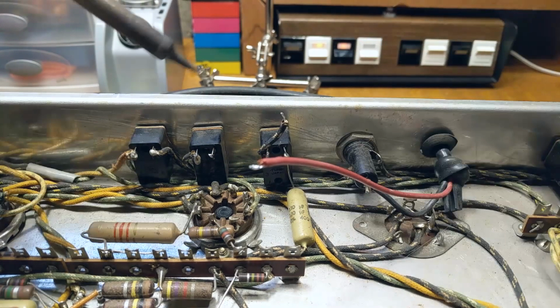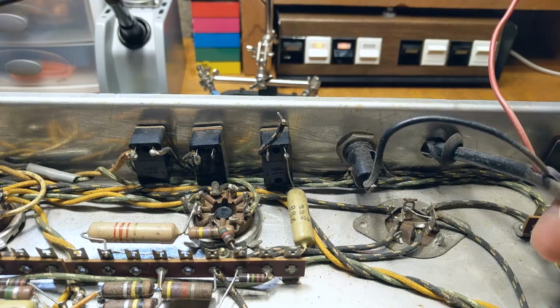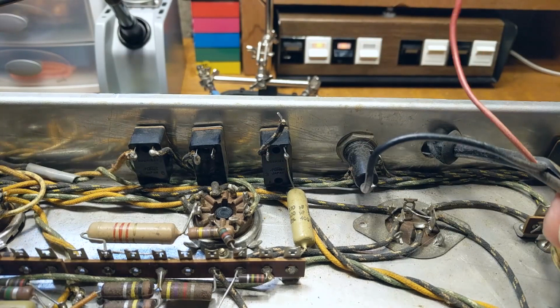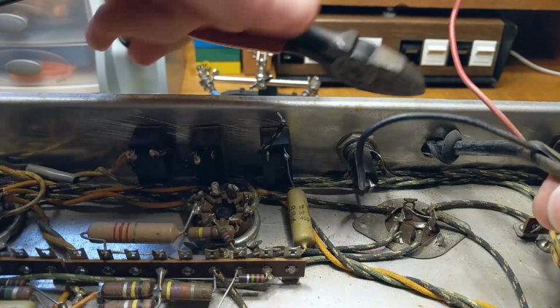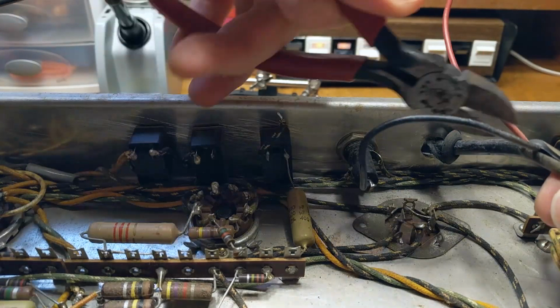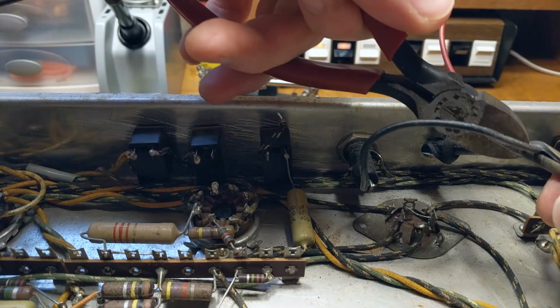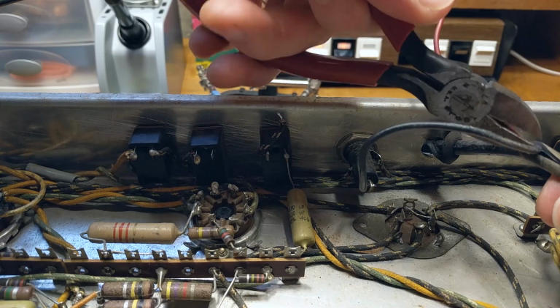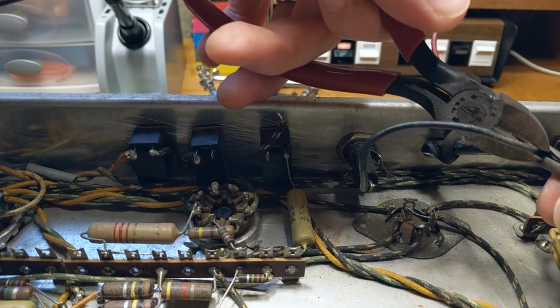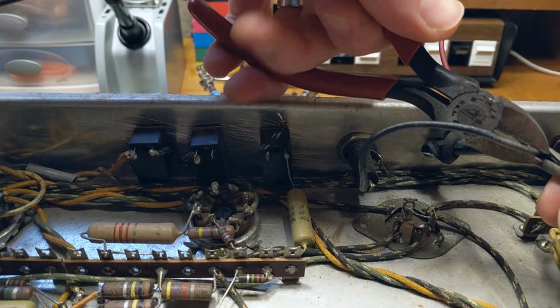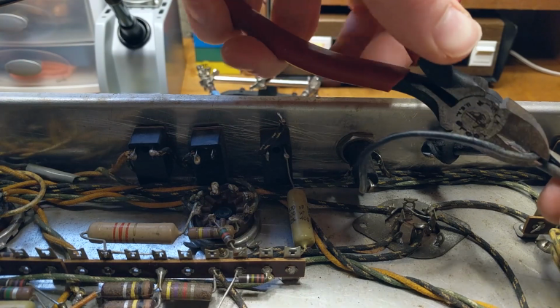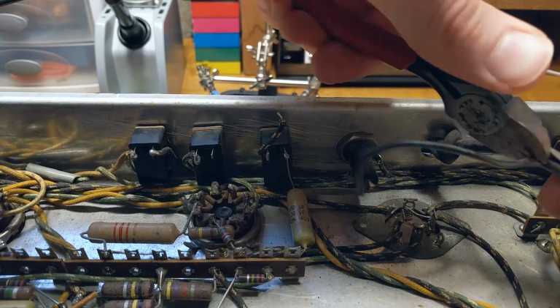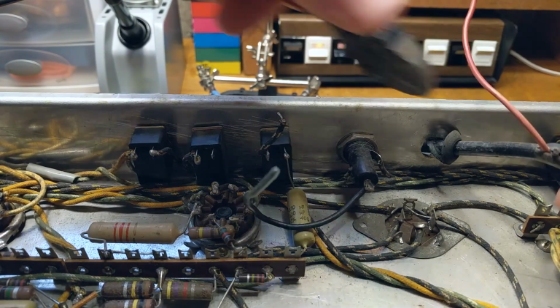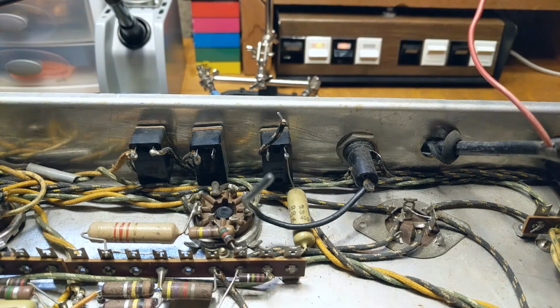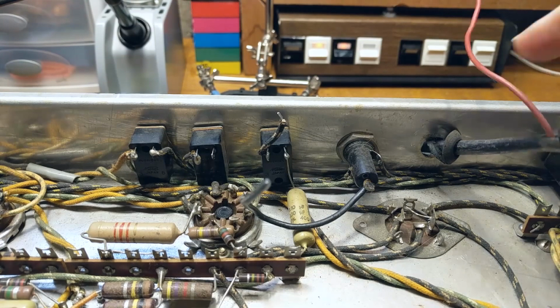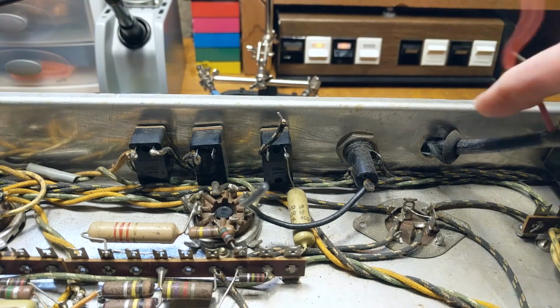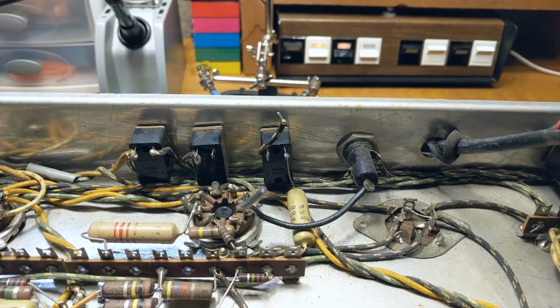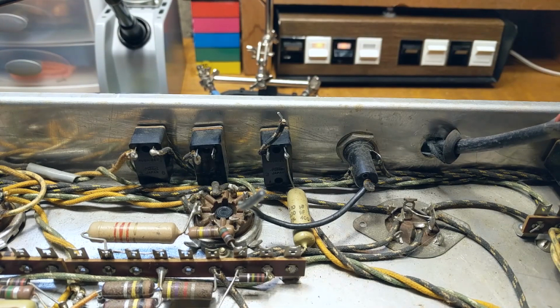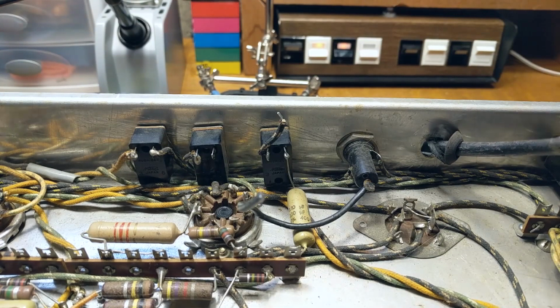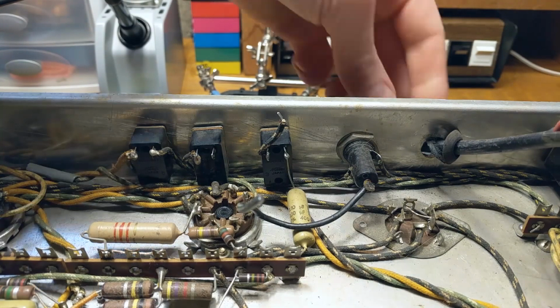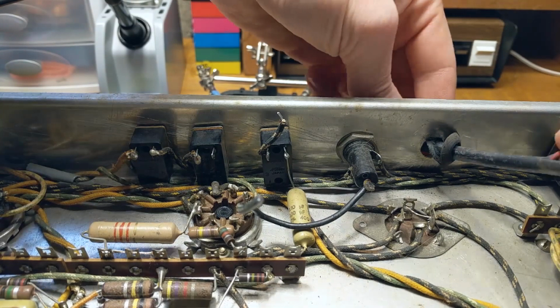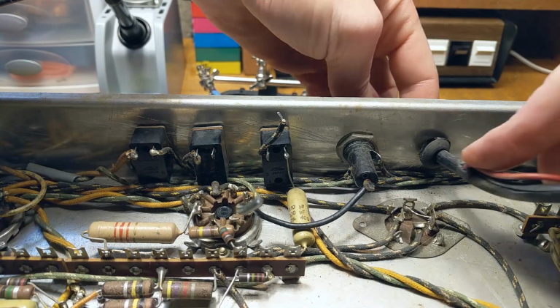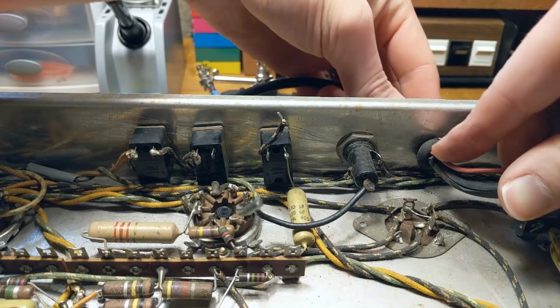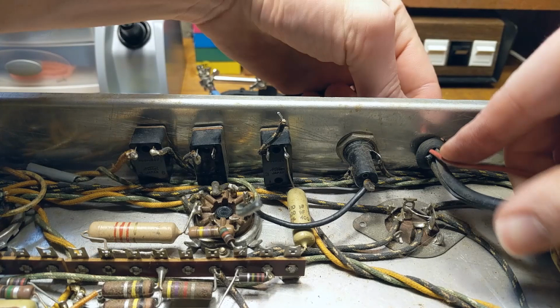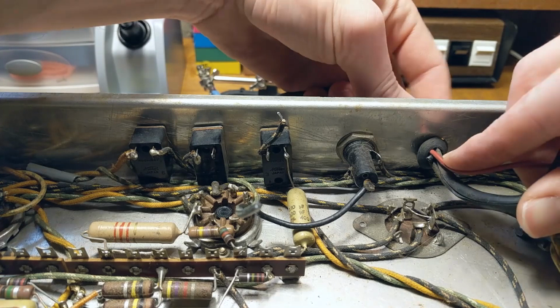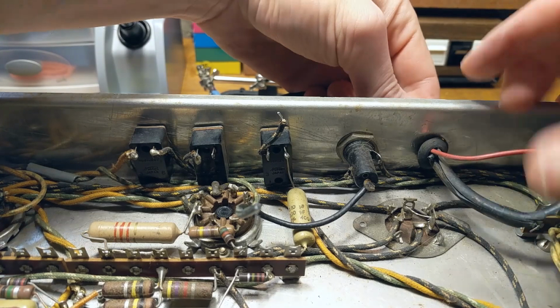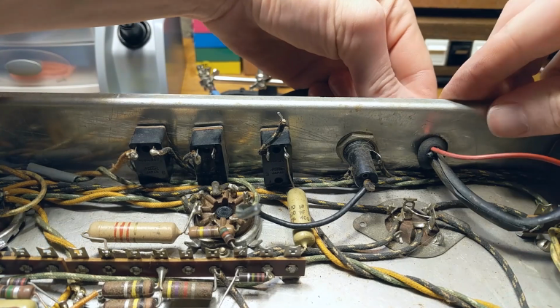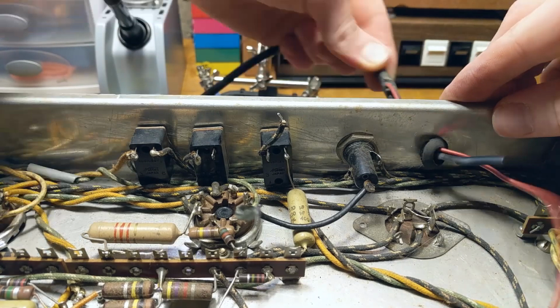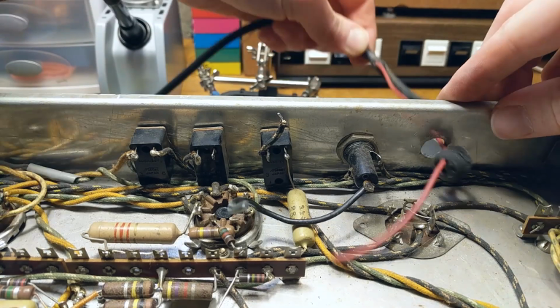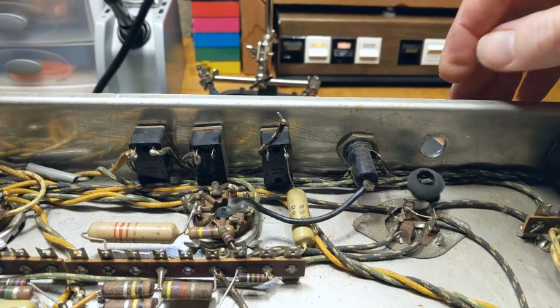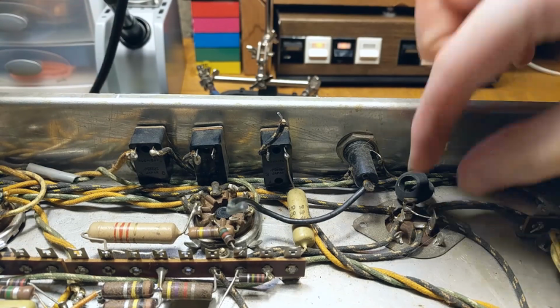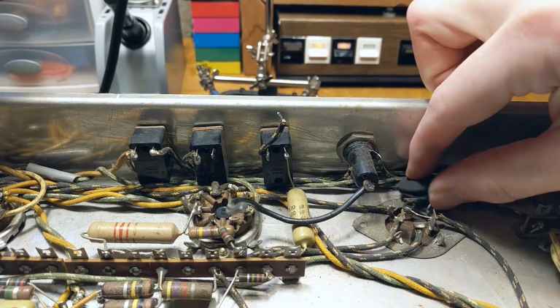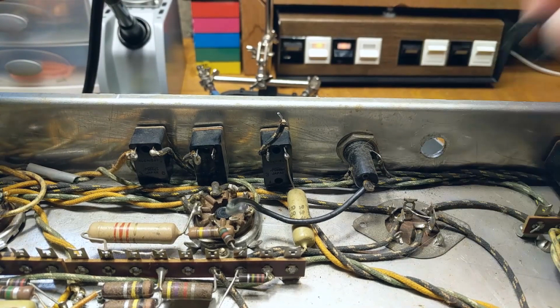Next I'm going to cut the black wire that goes to the fuse, leaving enough length so I can attach it to the power switch later. Then I can remove the old power cord and throw it away.